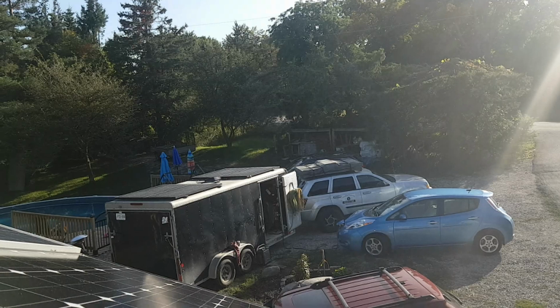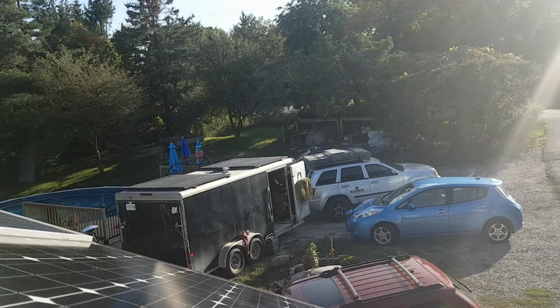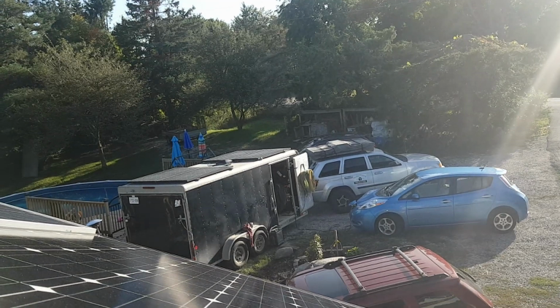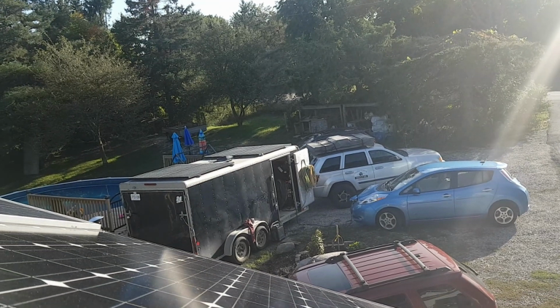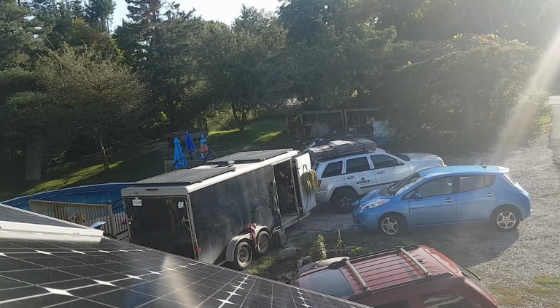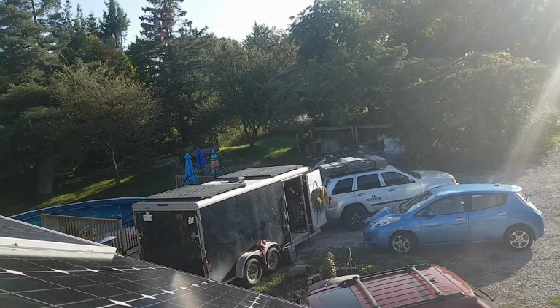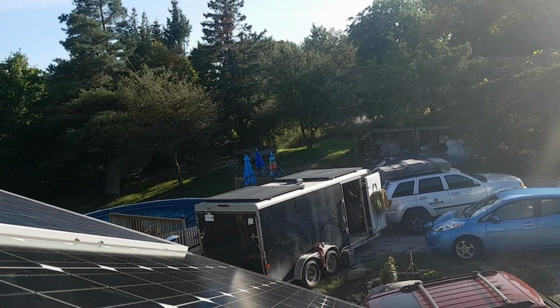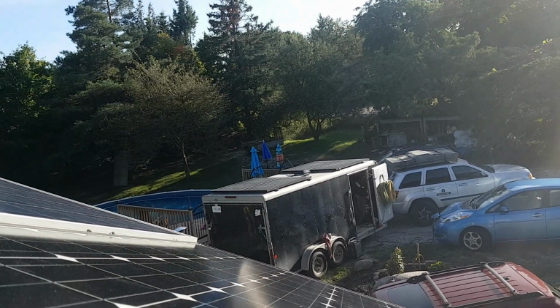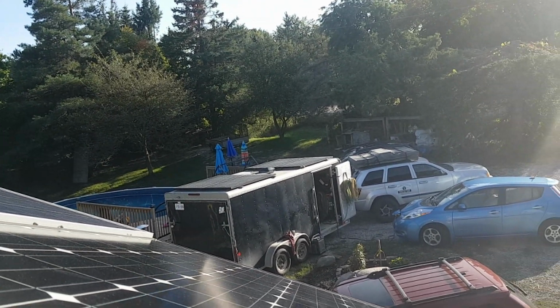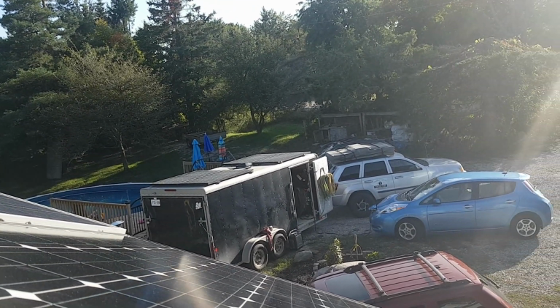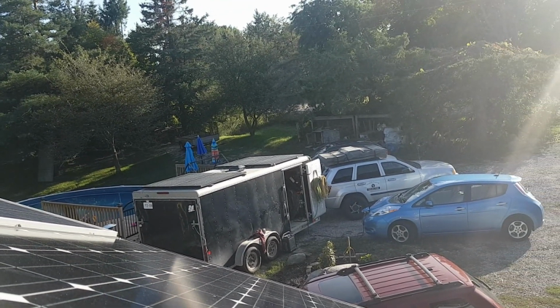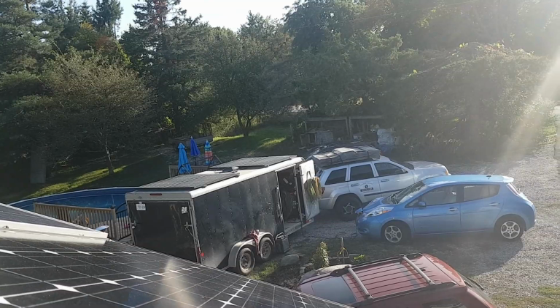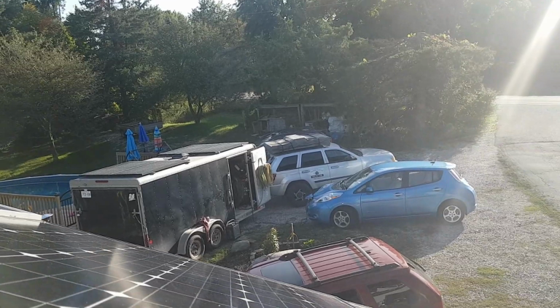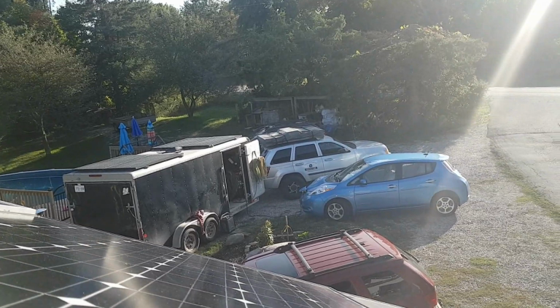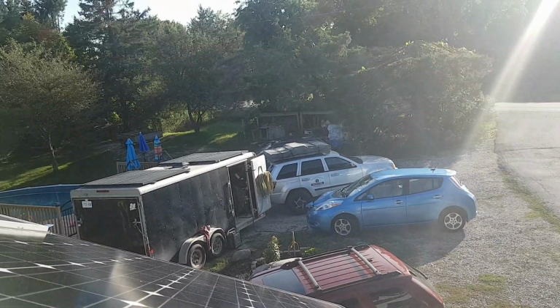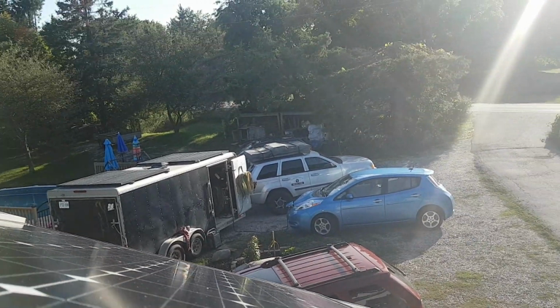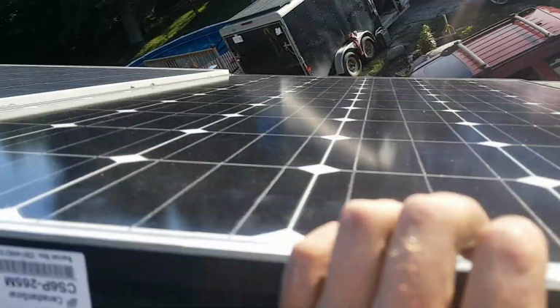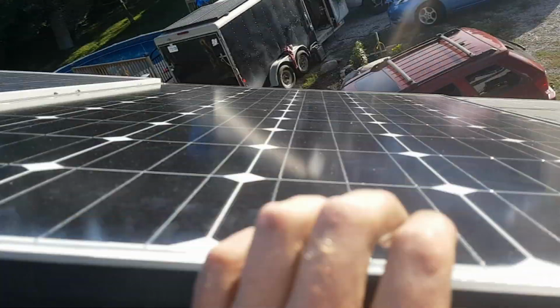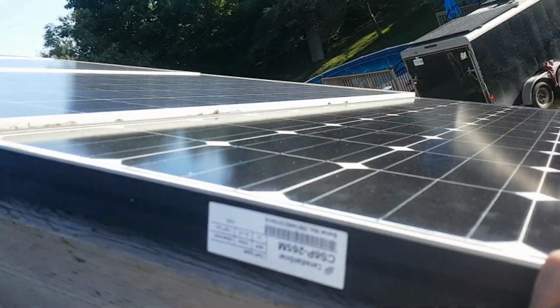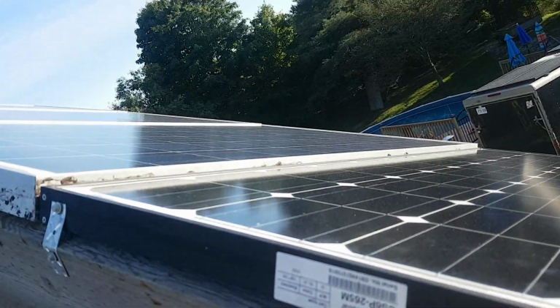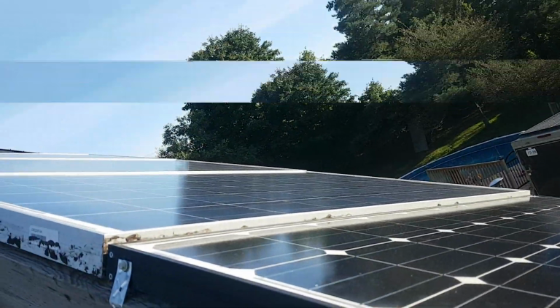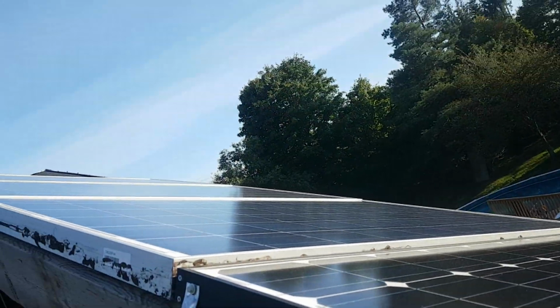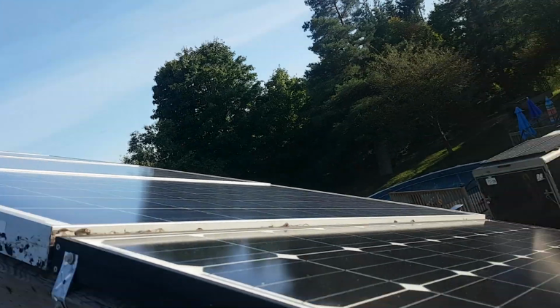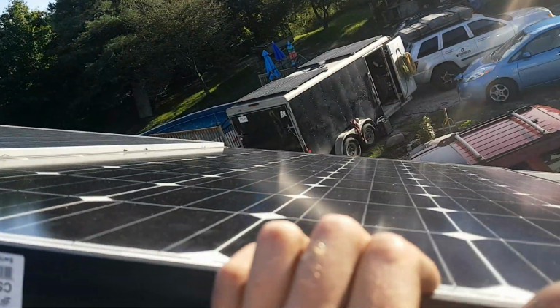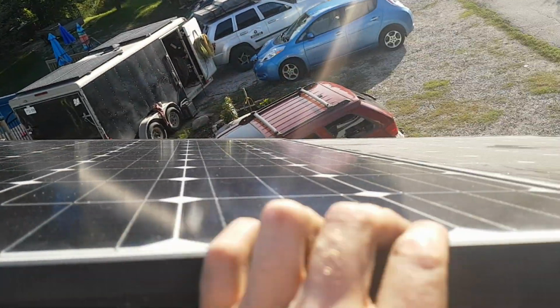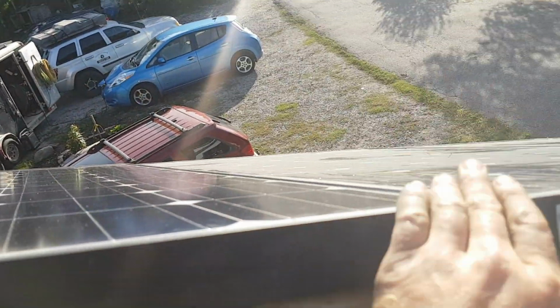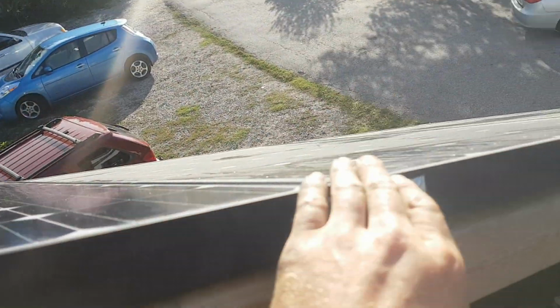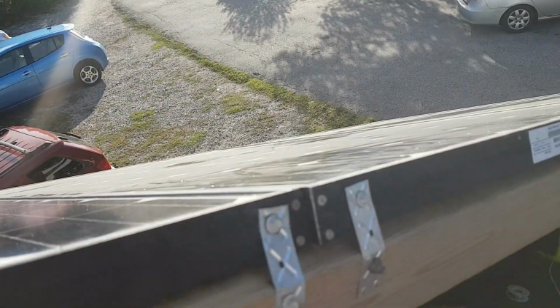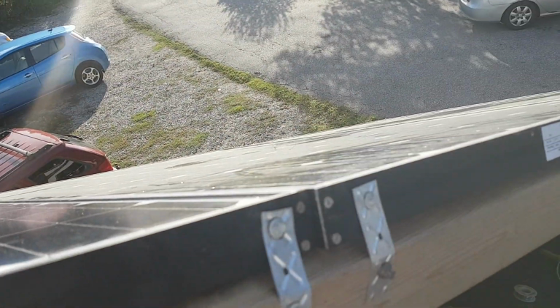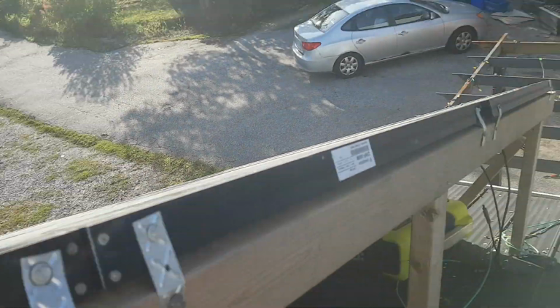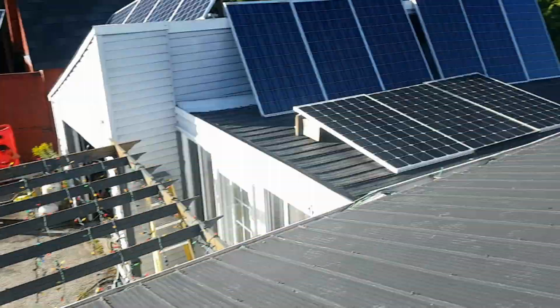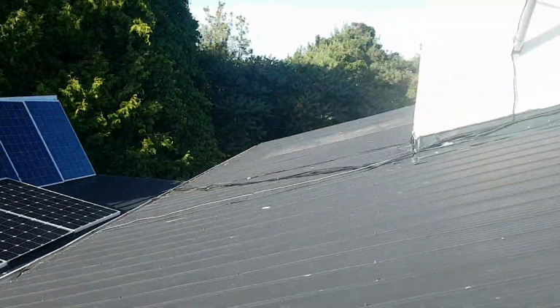How's it going guys, it's Going Off Grid and this is a 'what not to do' video. What I did was I moved my solar panels and added three more to the front of the house here.